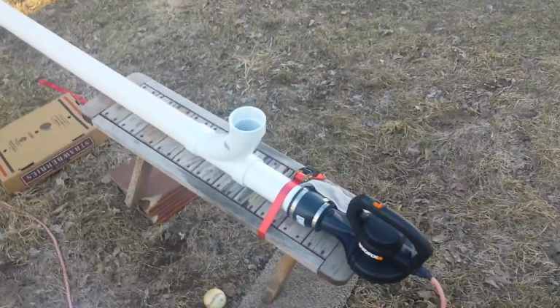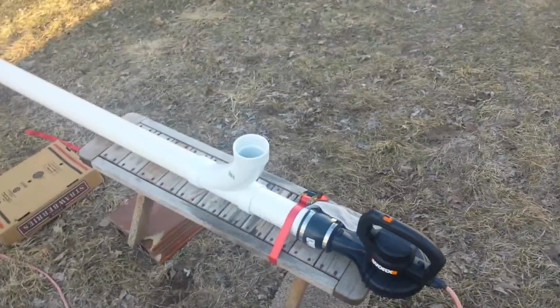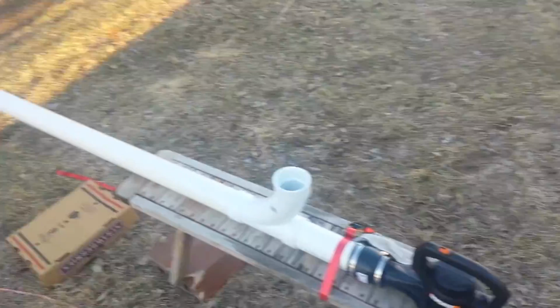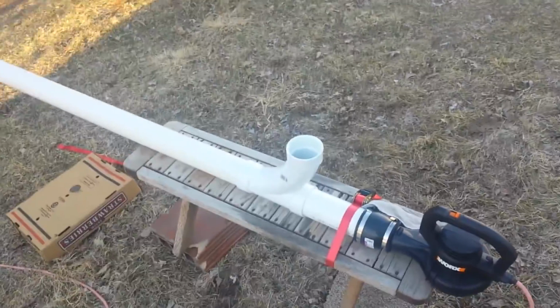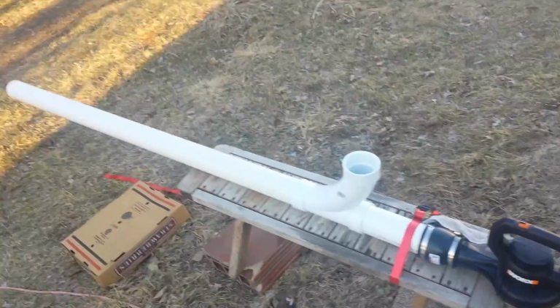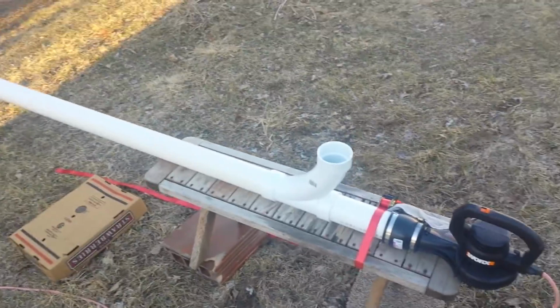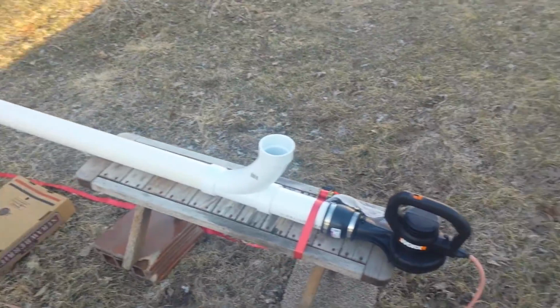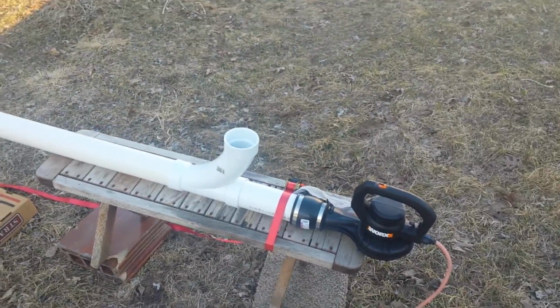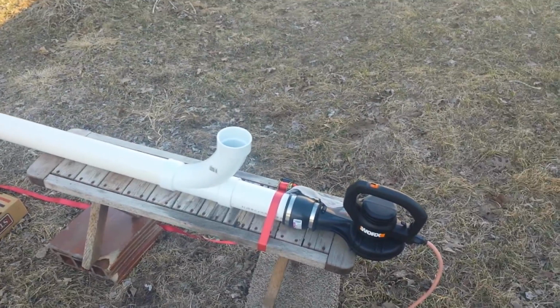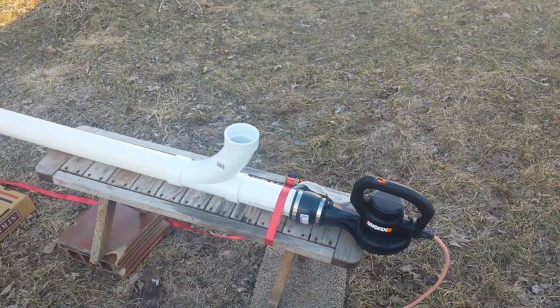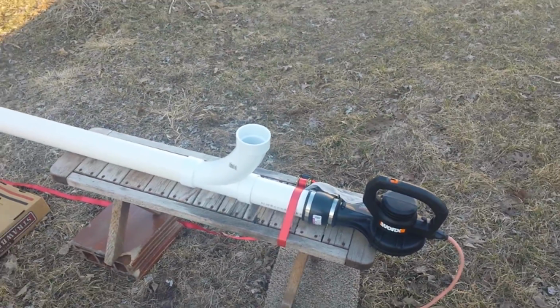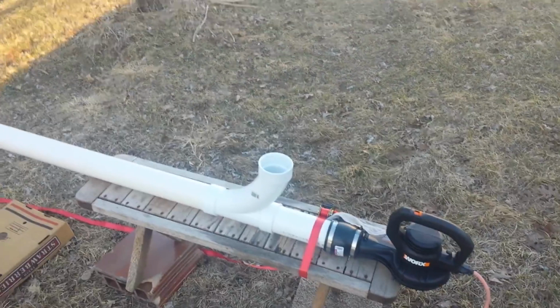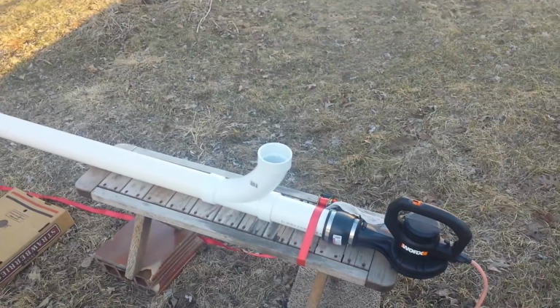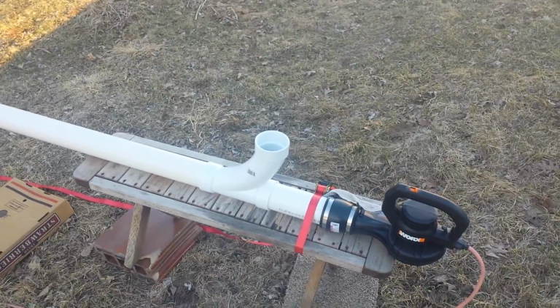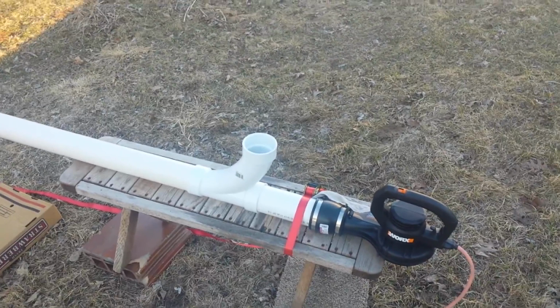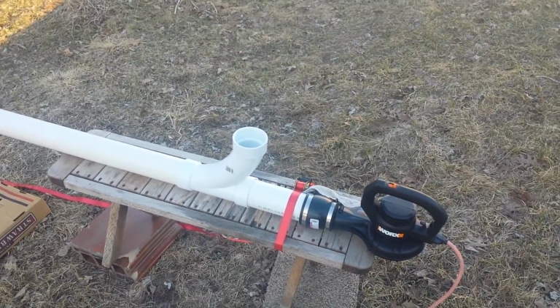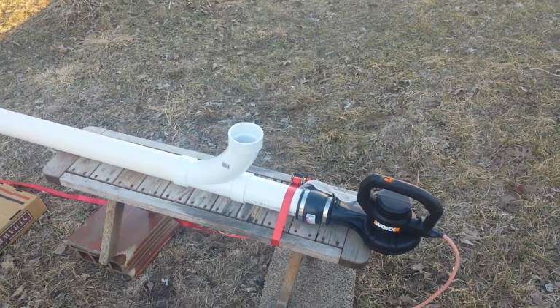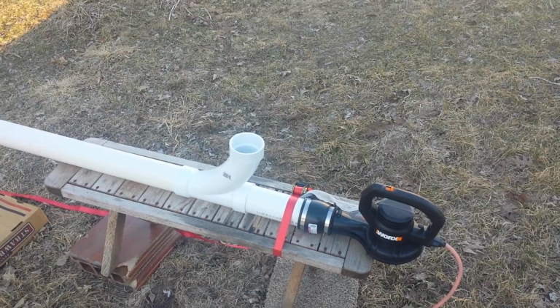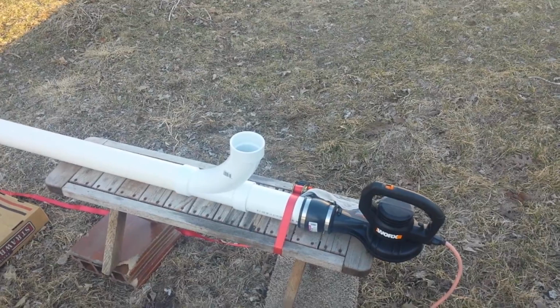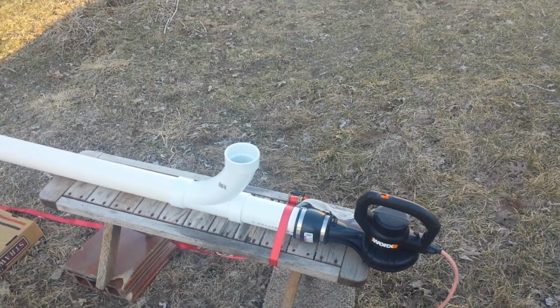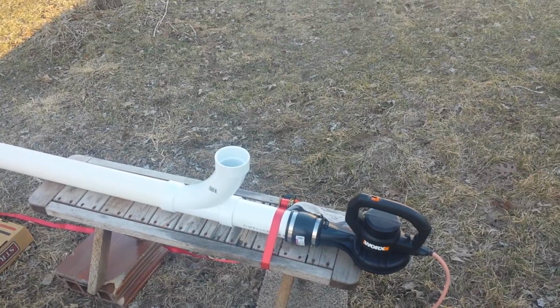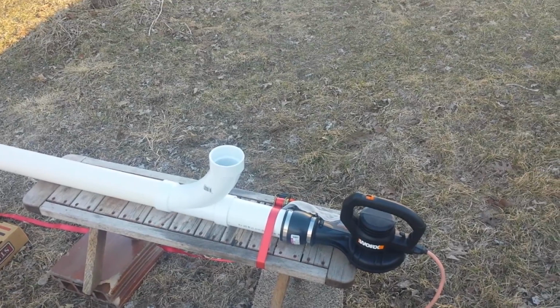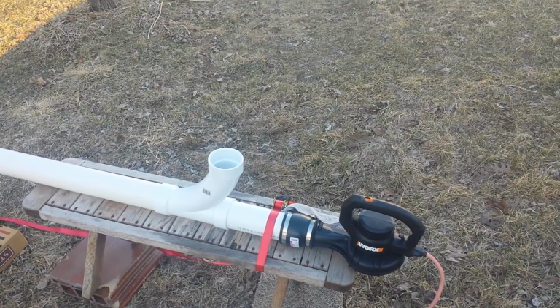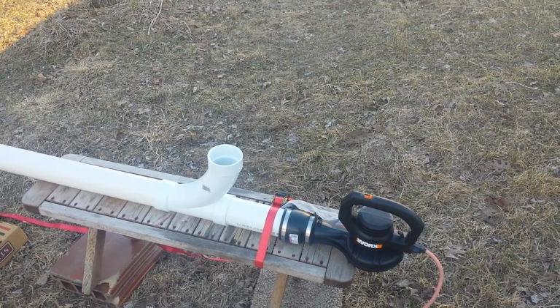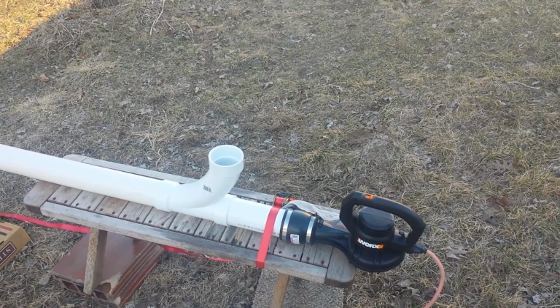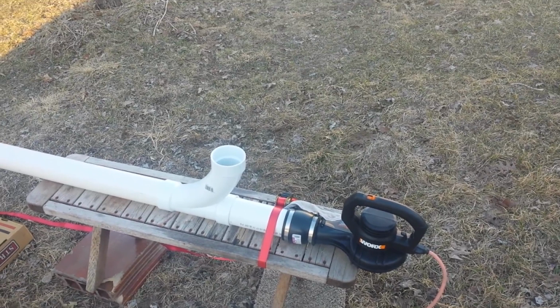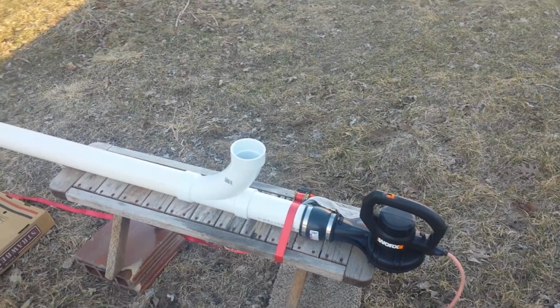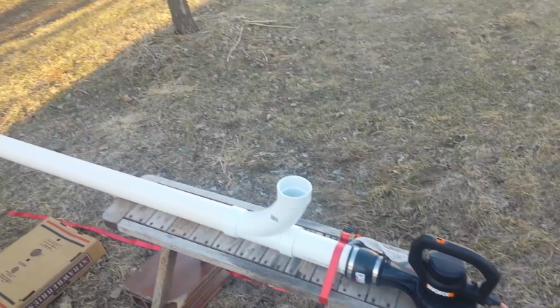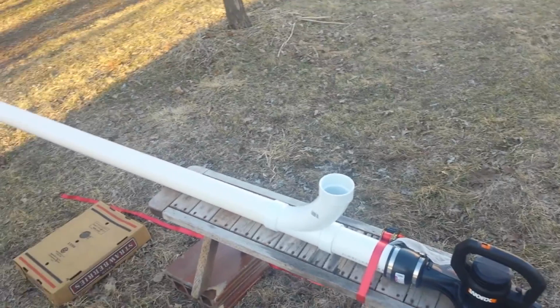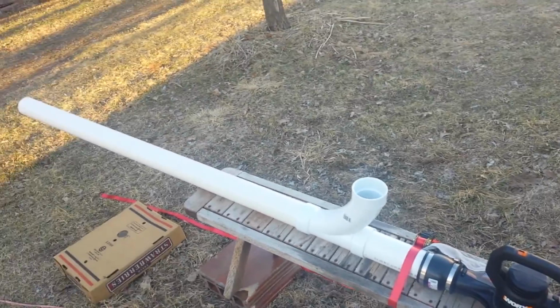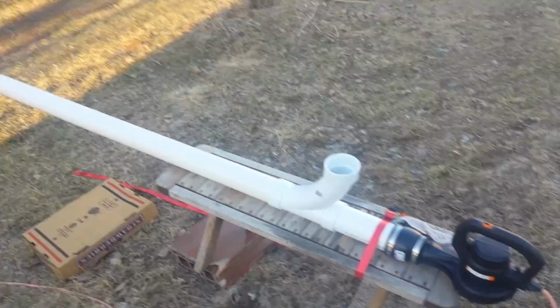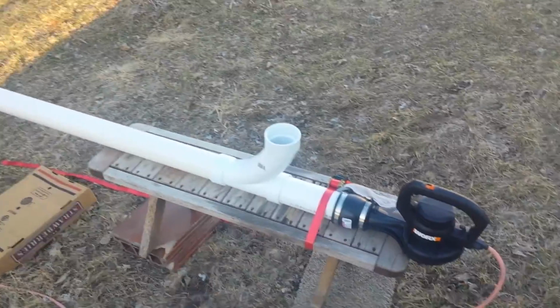This is my pitching machine that pitches t-ball real baseballs, so they're a little bit softer.